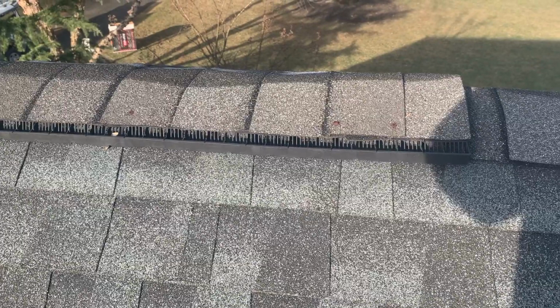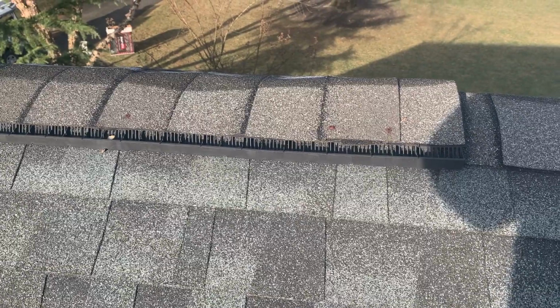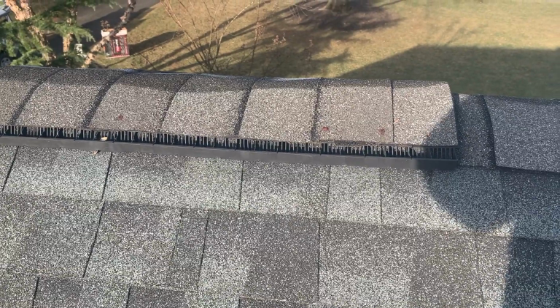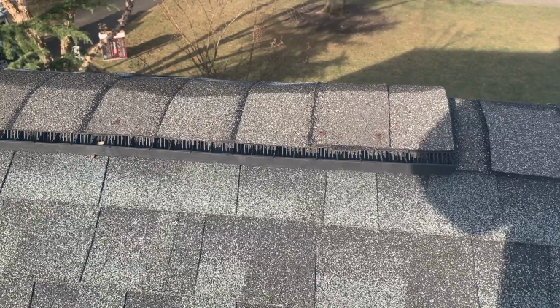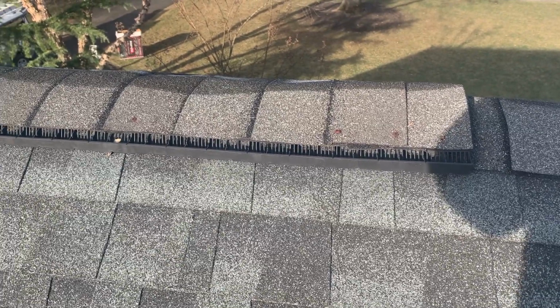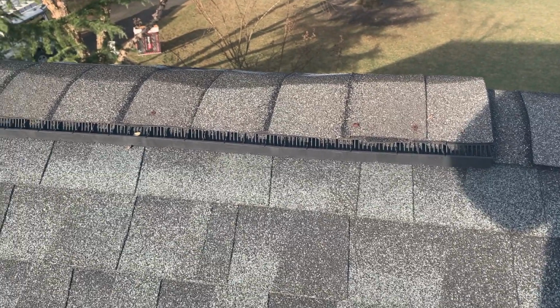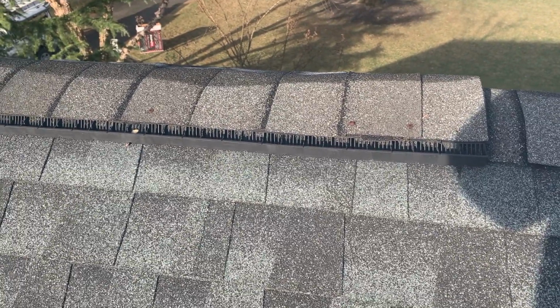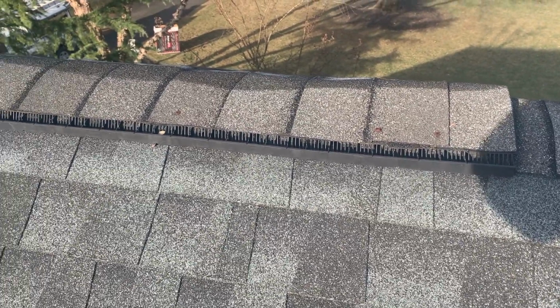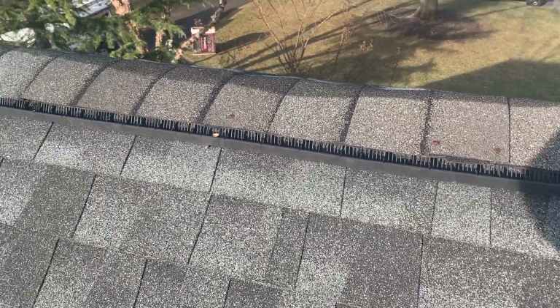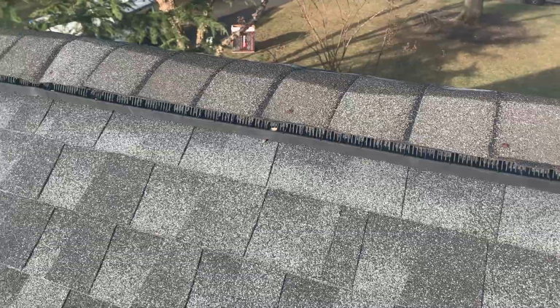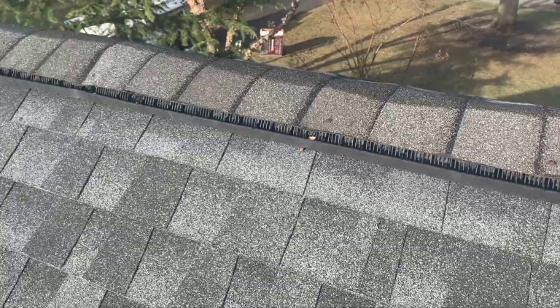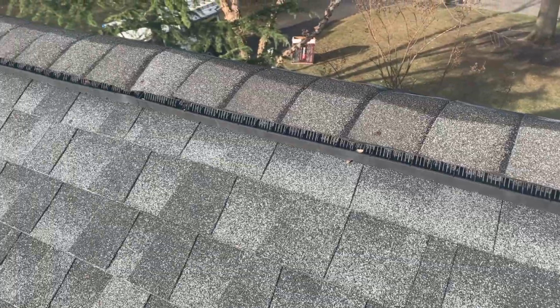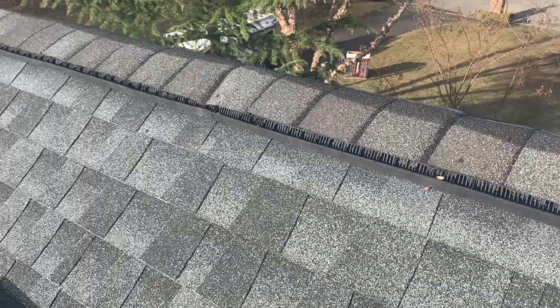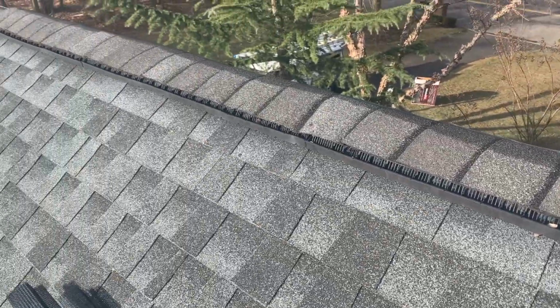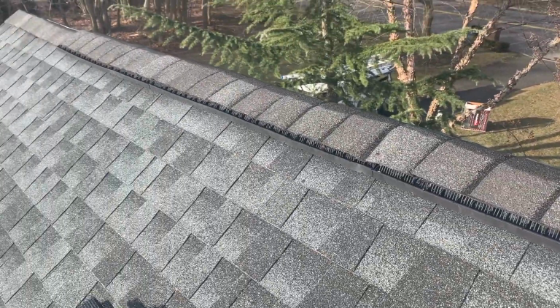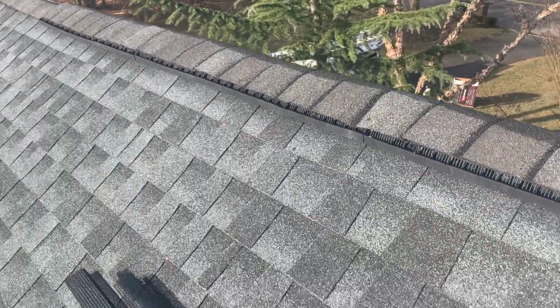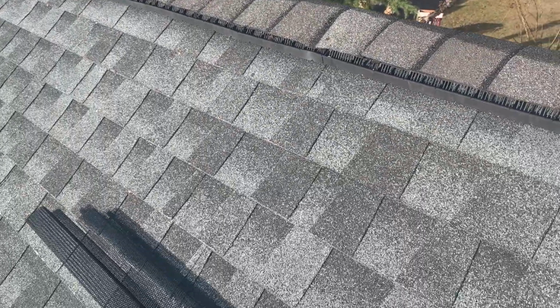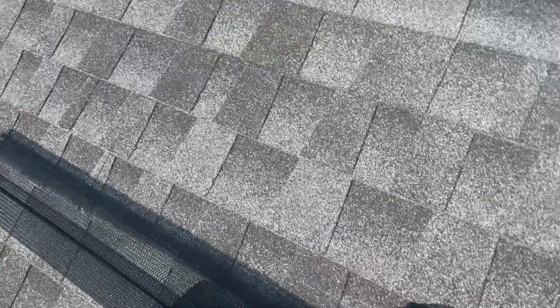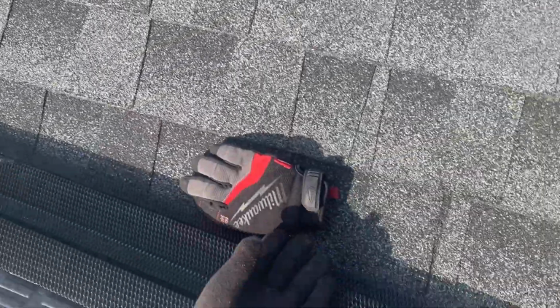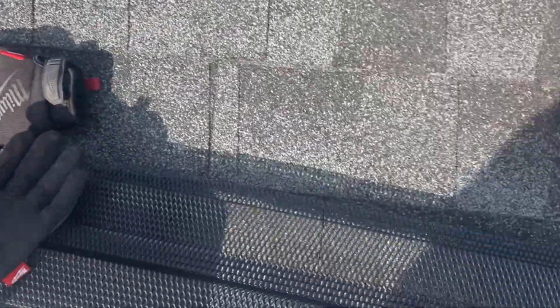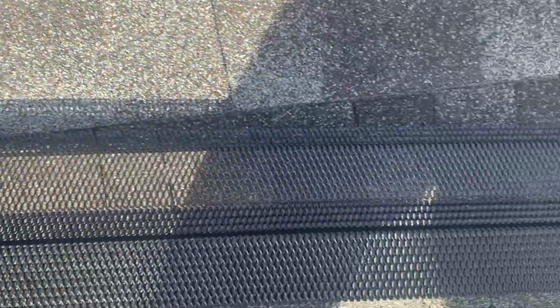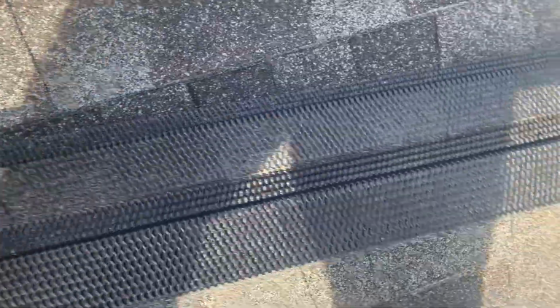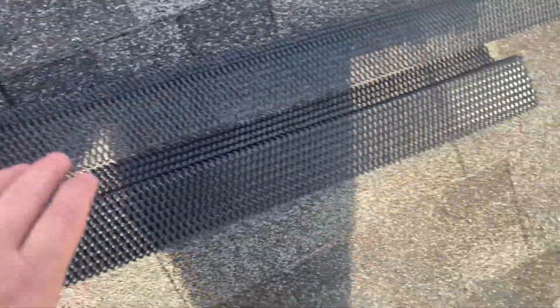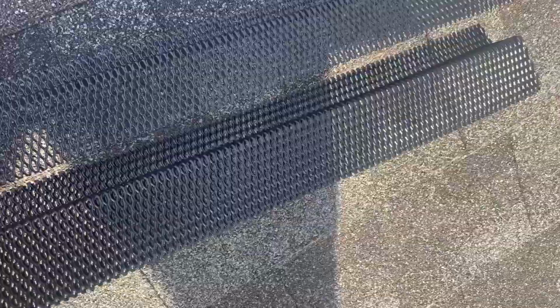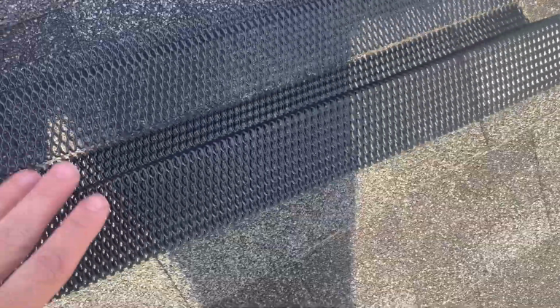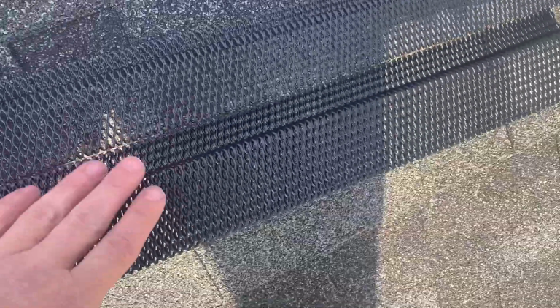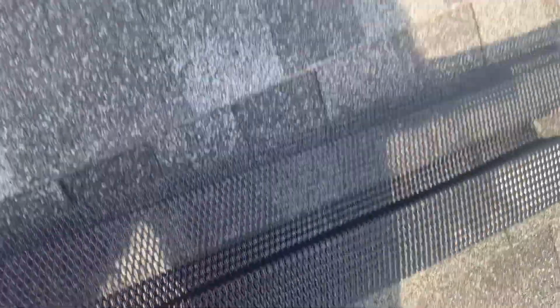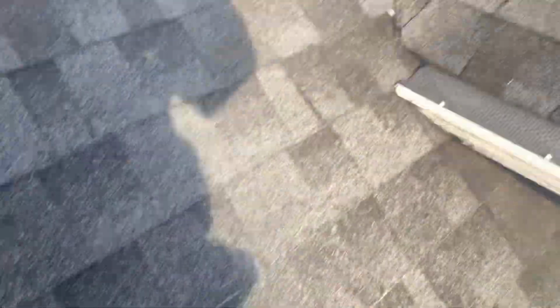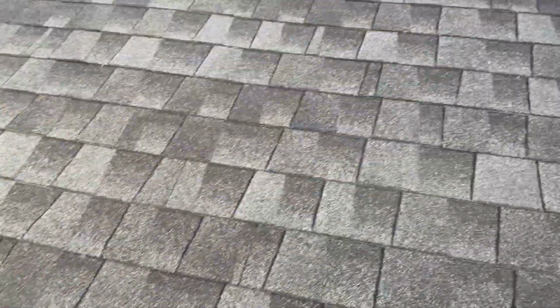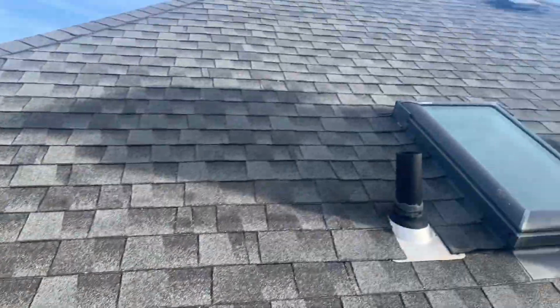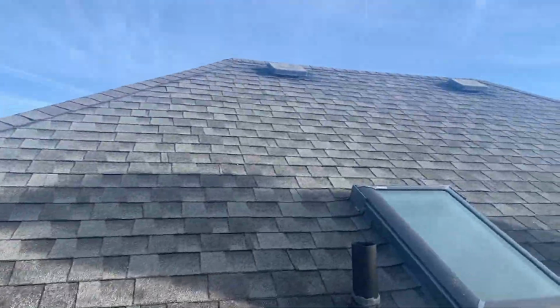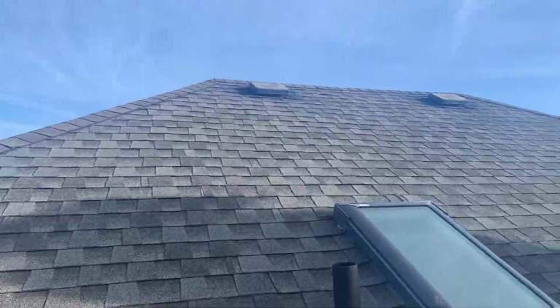Once we're done, we're going to install RidgeGuard over the ridge vents. RidgeGuard secures and reinforces the ridge vent shingles so that bats and all nuisance wildlife are unable to enter. Now, the home is properly guarded from all nuisance wildlife.